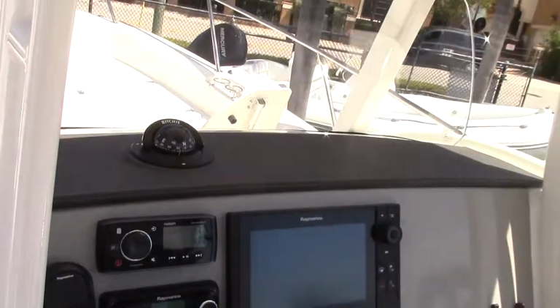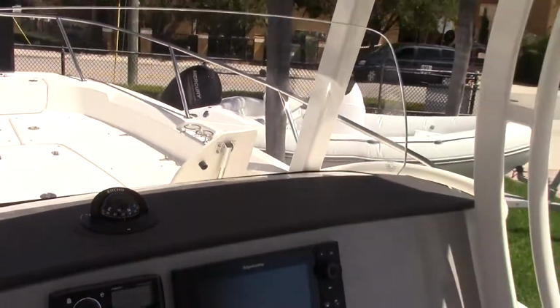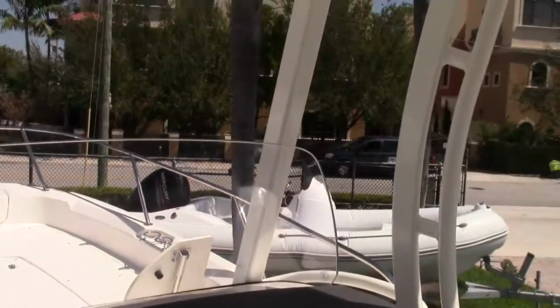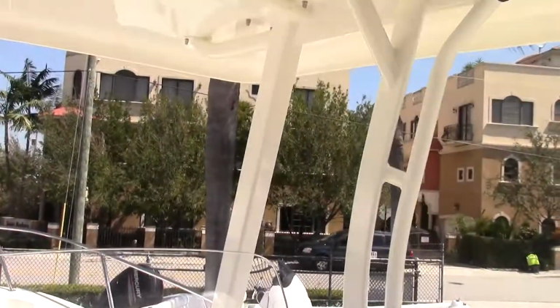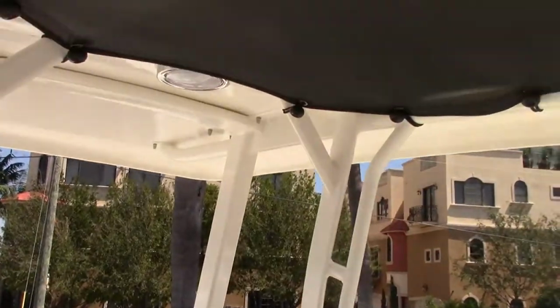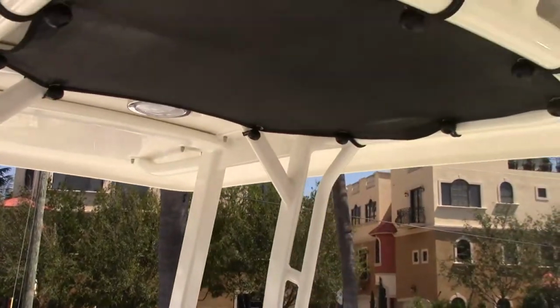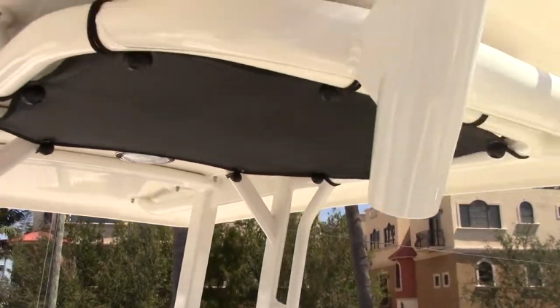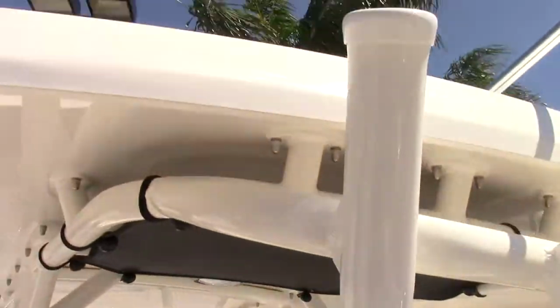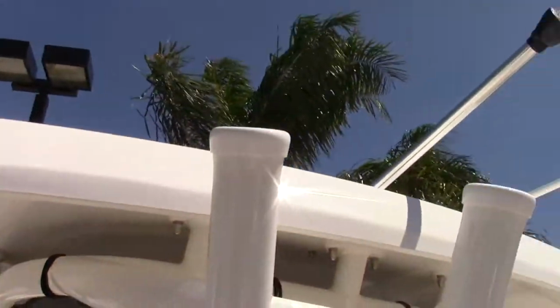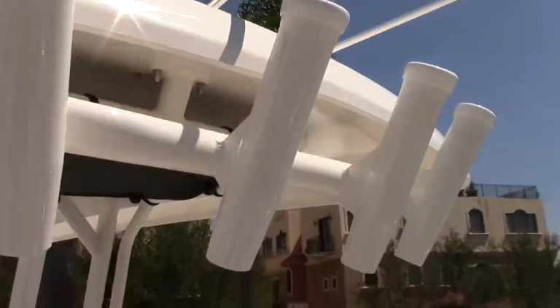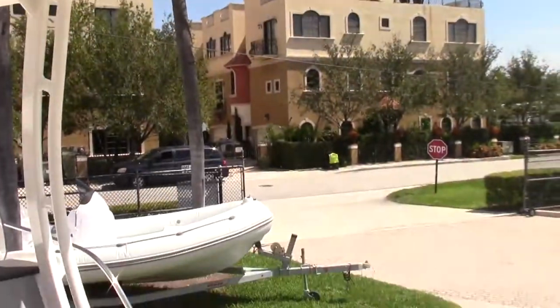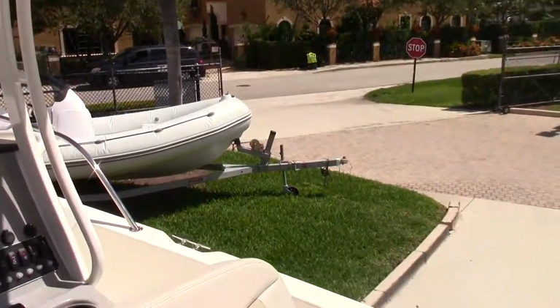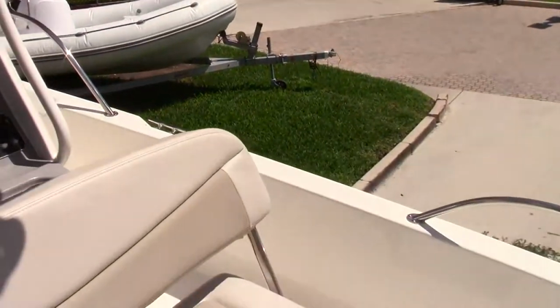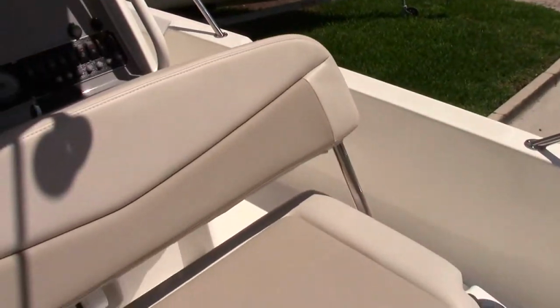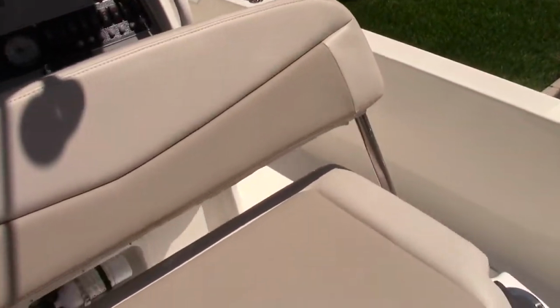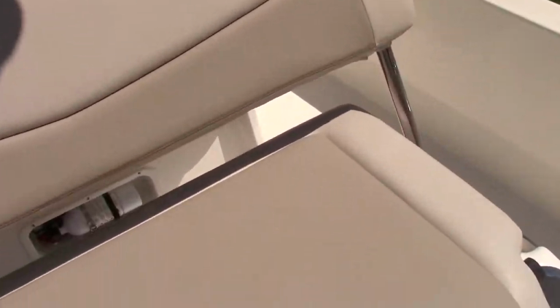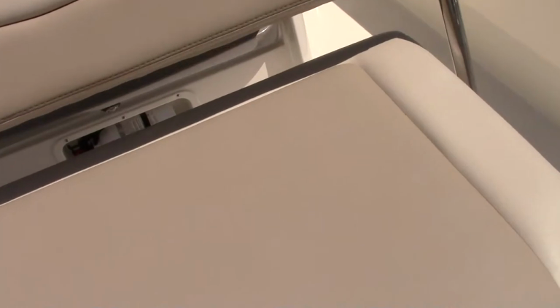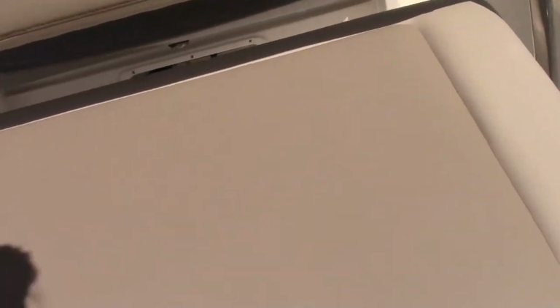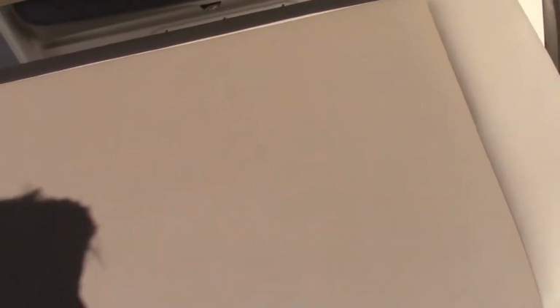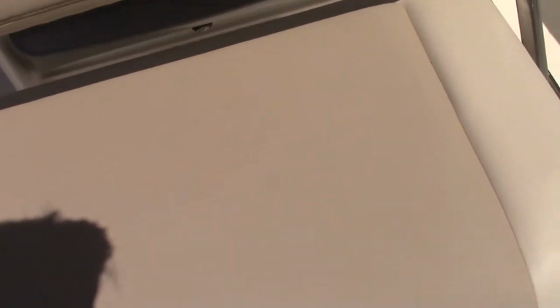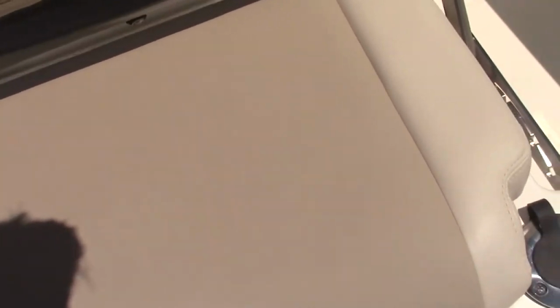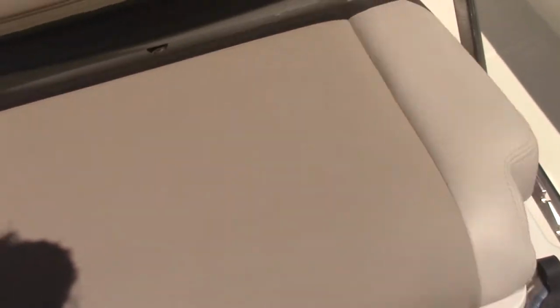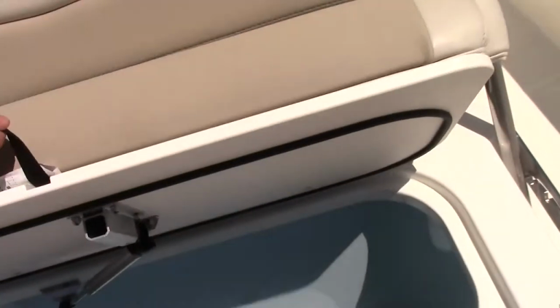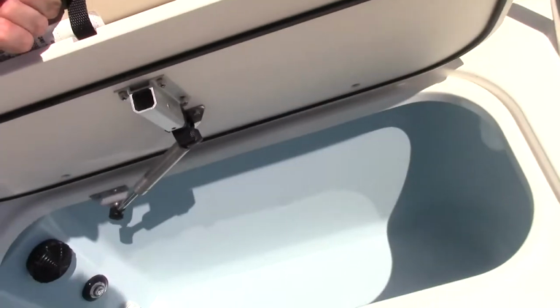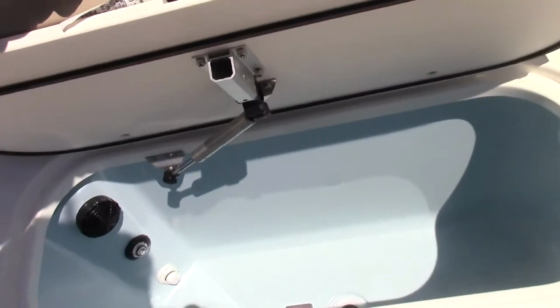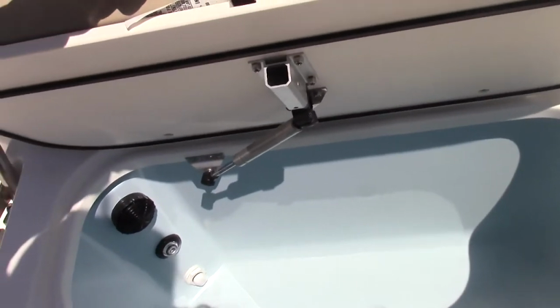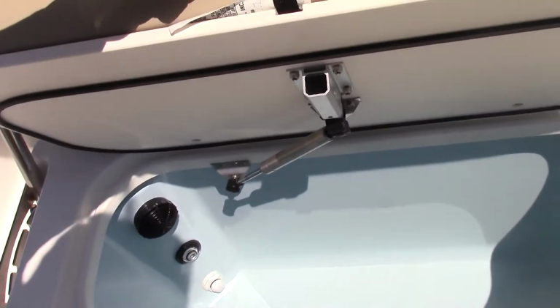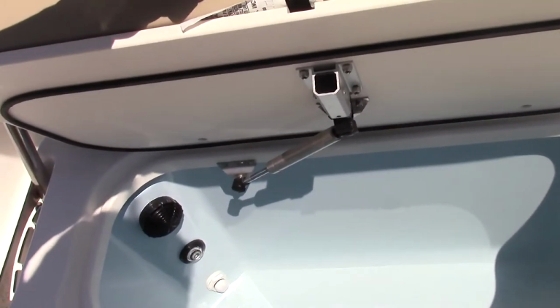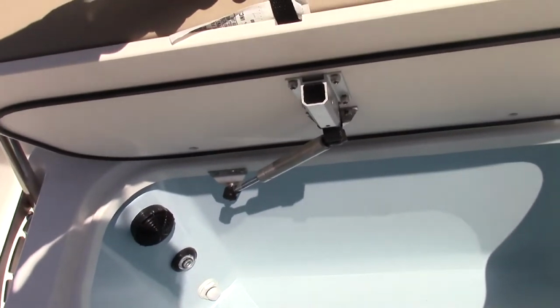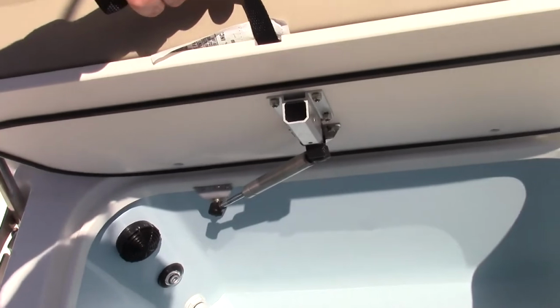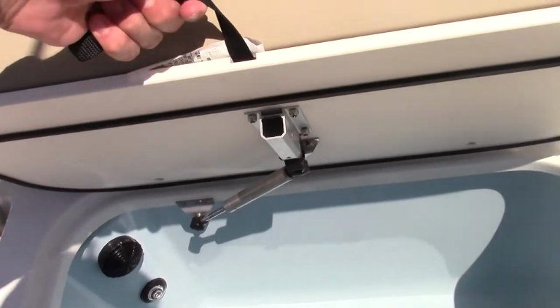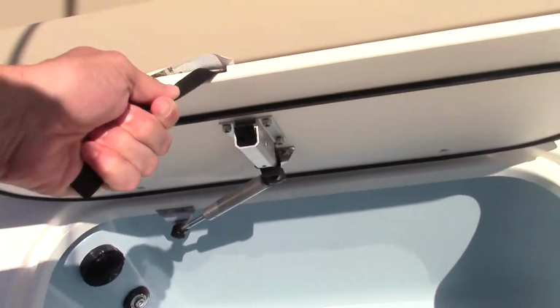This boat has a hard top T-top. It's got a couple of live wells — one here in the aft, painted blue inside to help calm the fish.